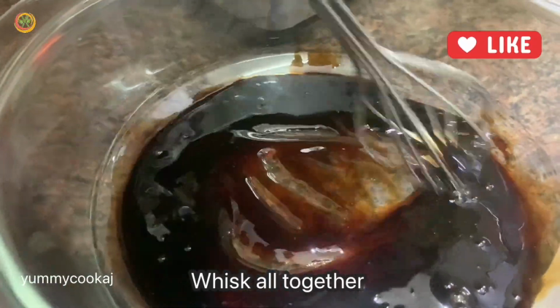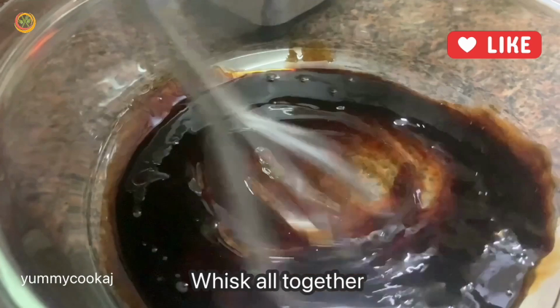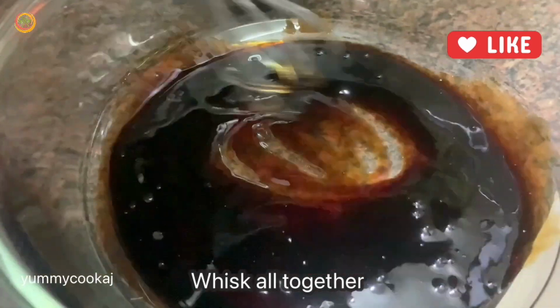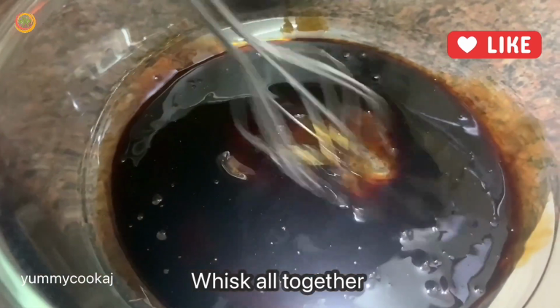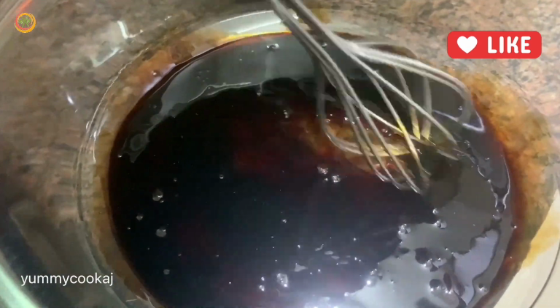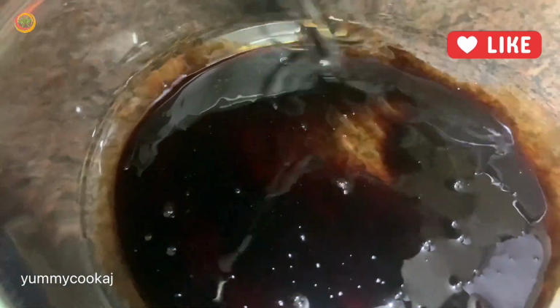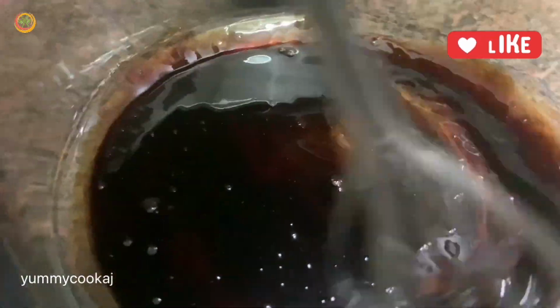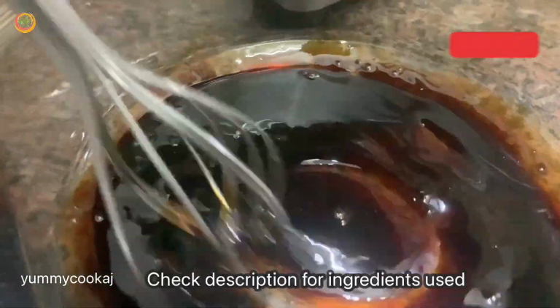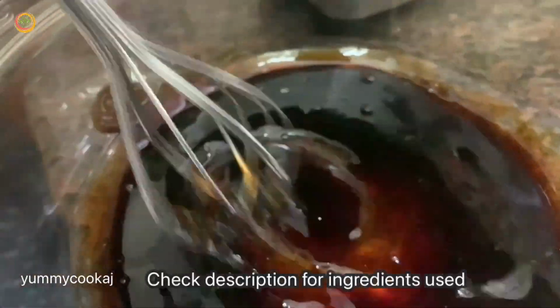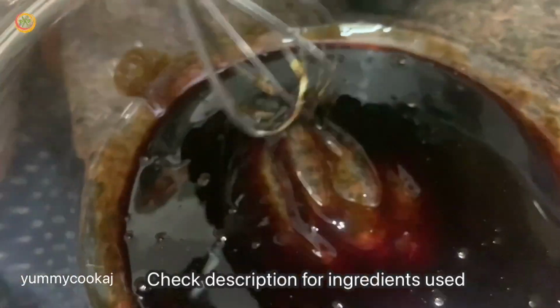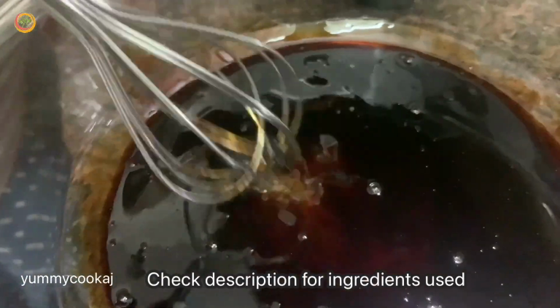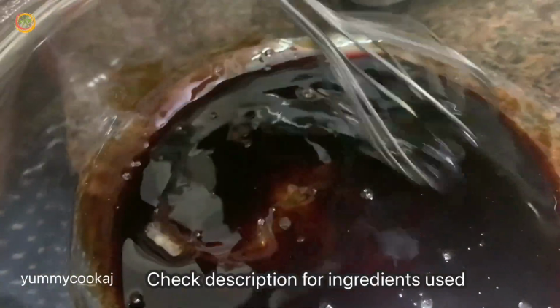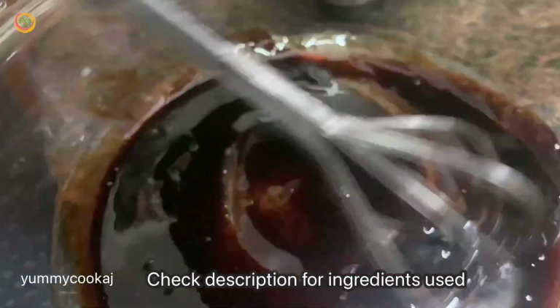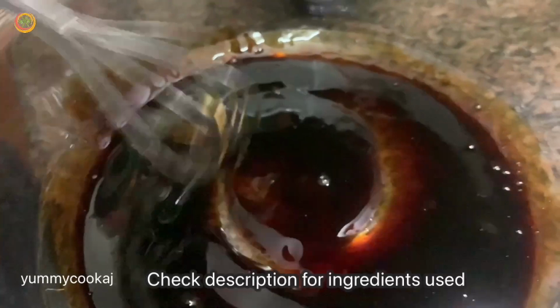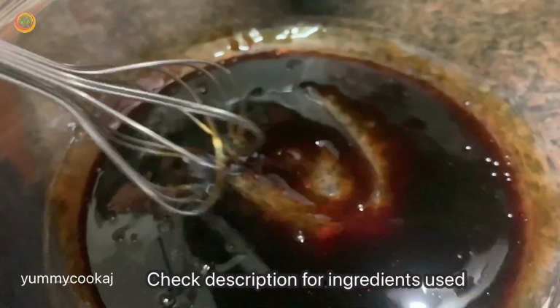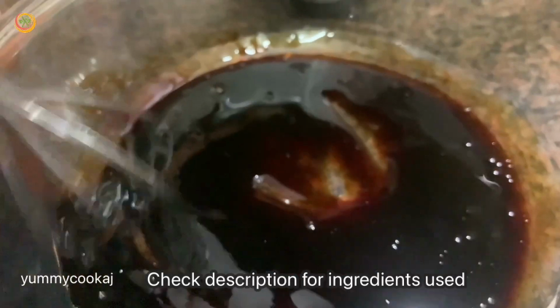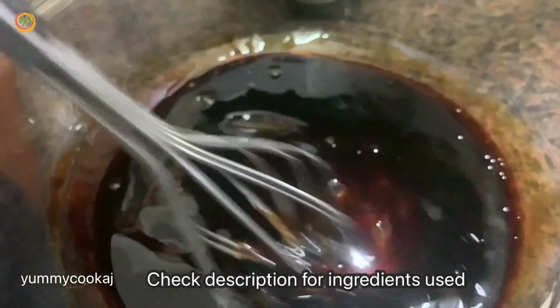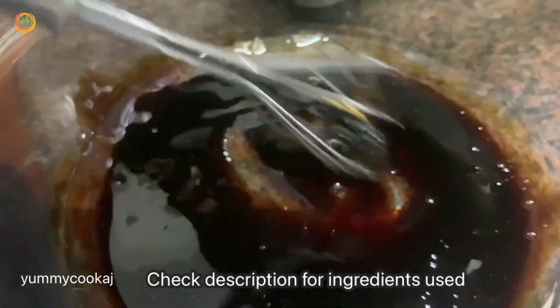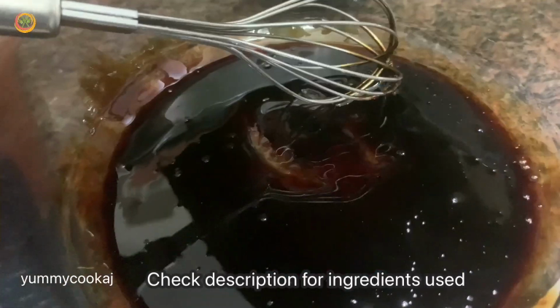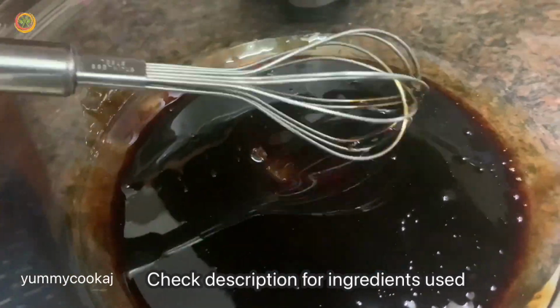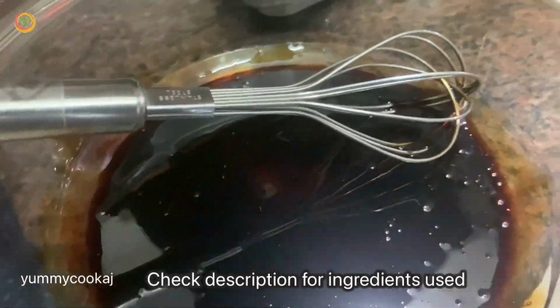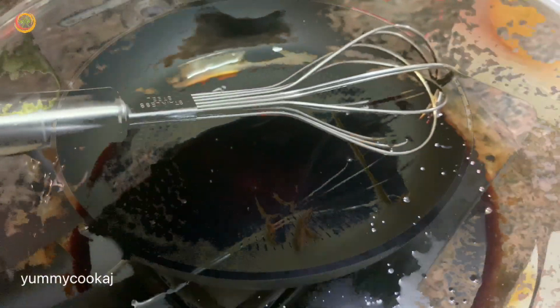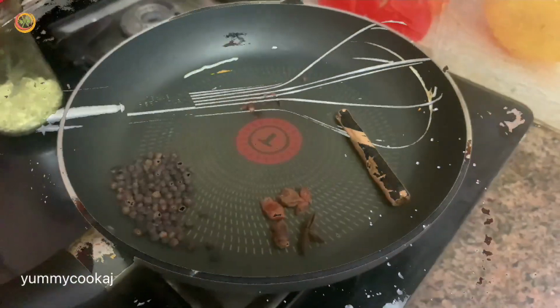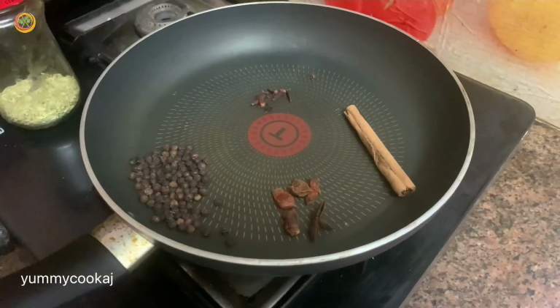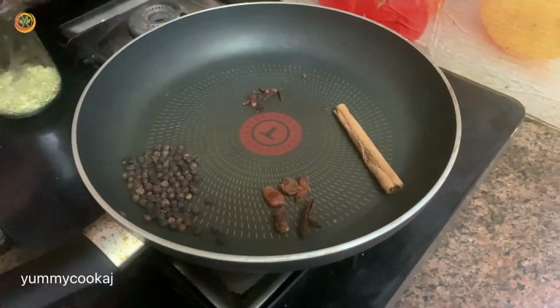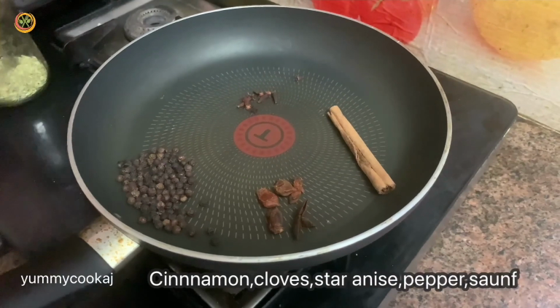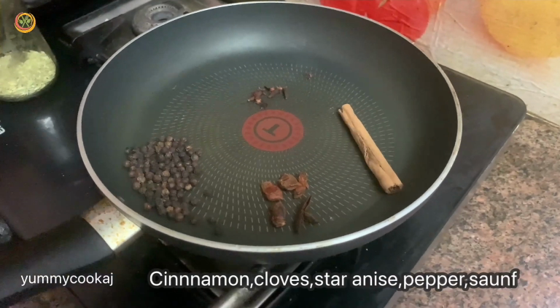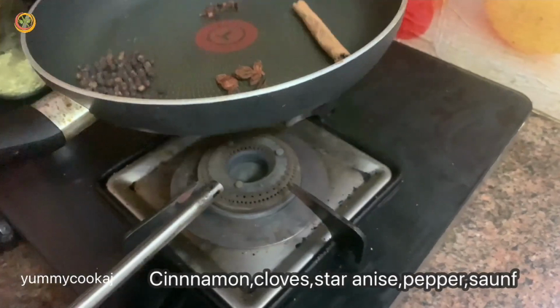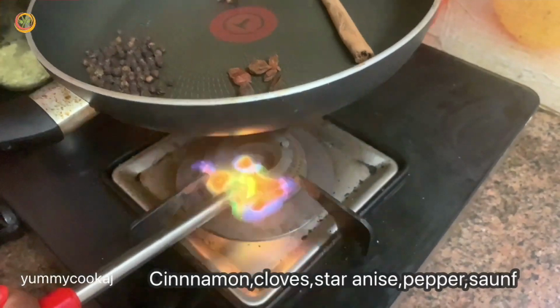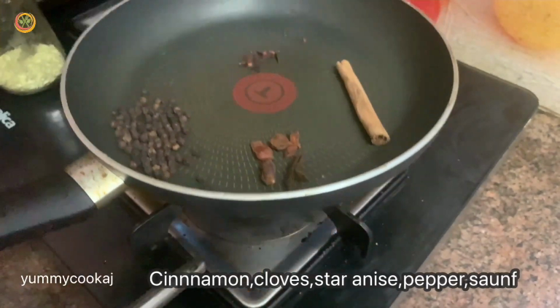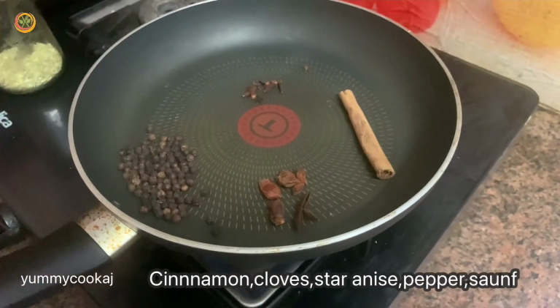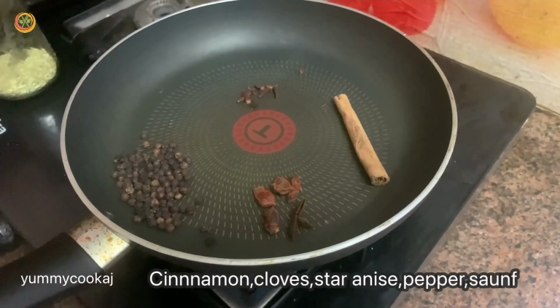If you want to make Chinese style chicken roast, I'm going to add a spice powder. I'm going to add a few spices with a dry roast and add them to the powder.